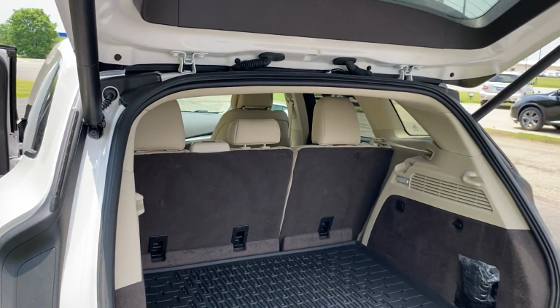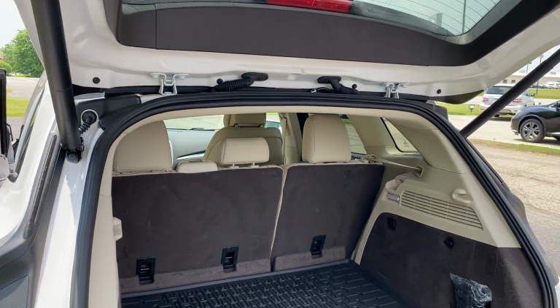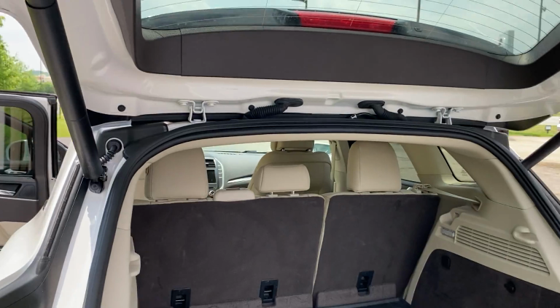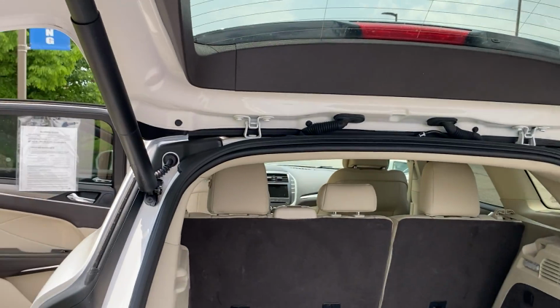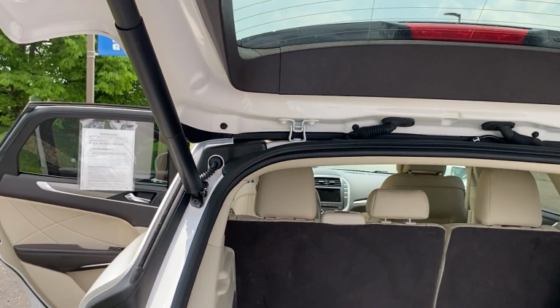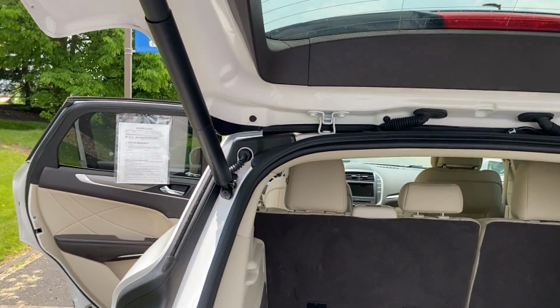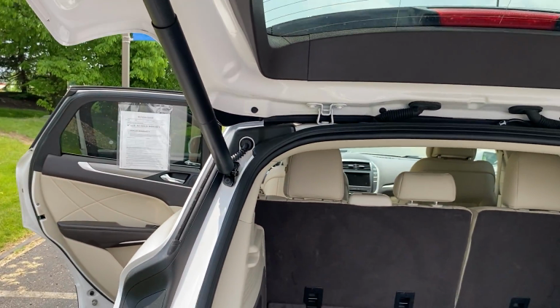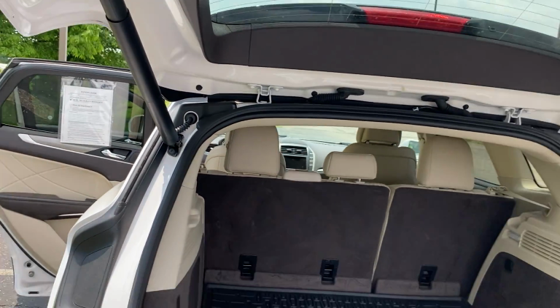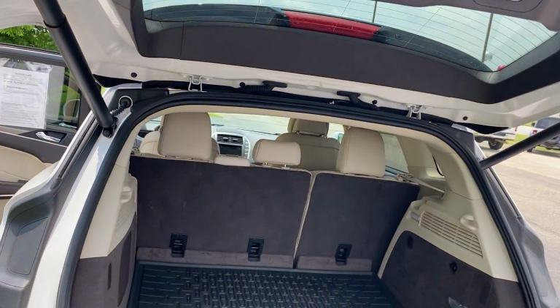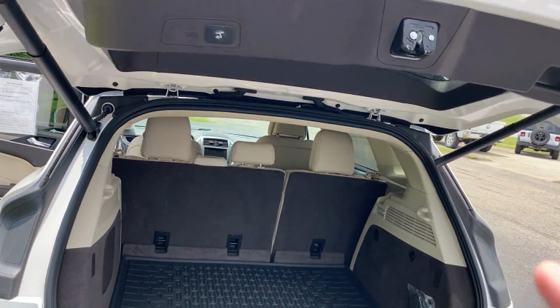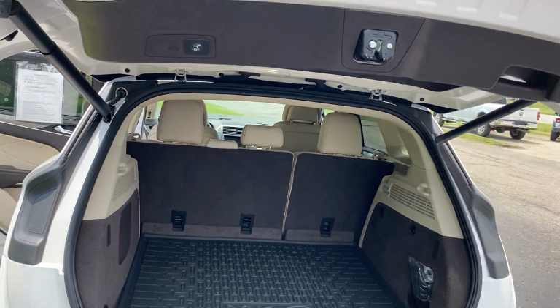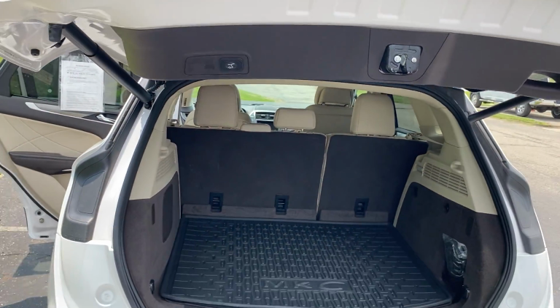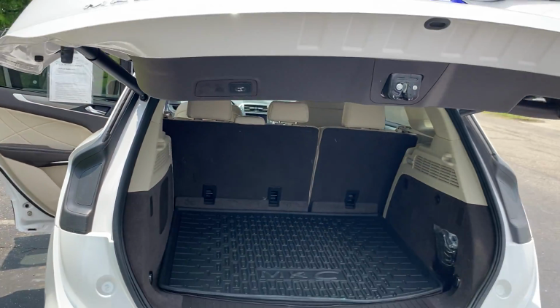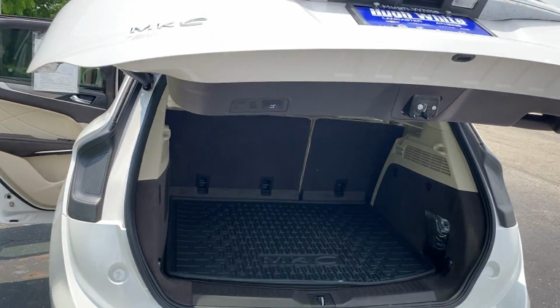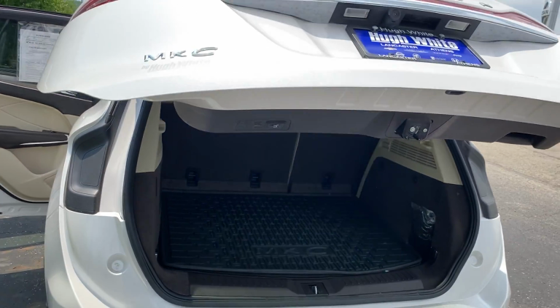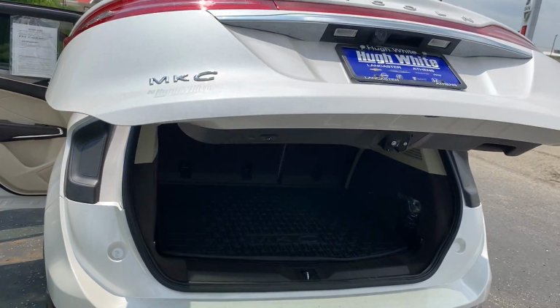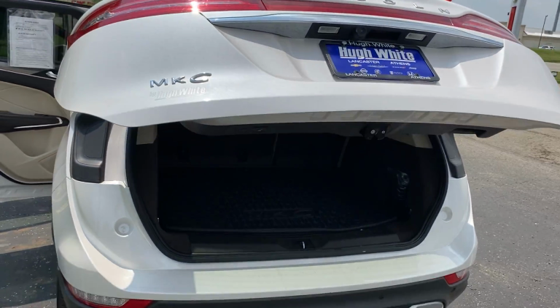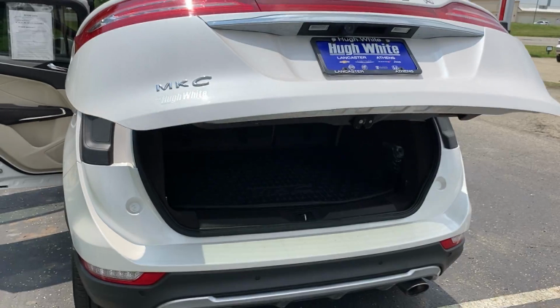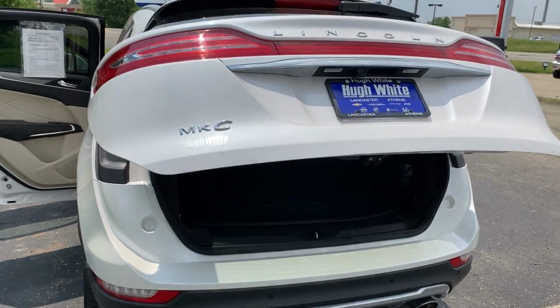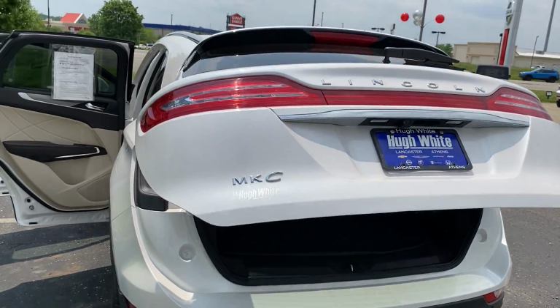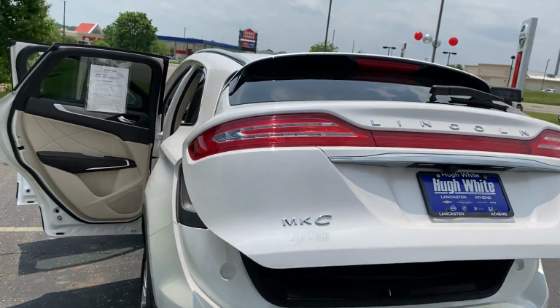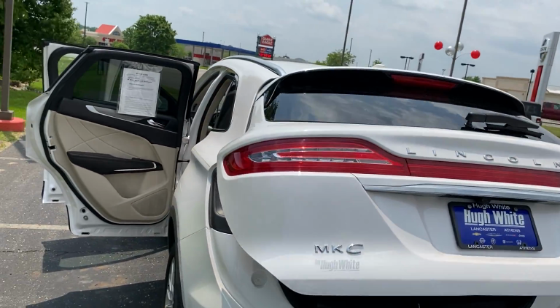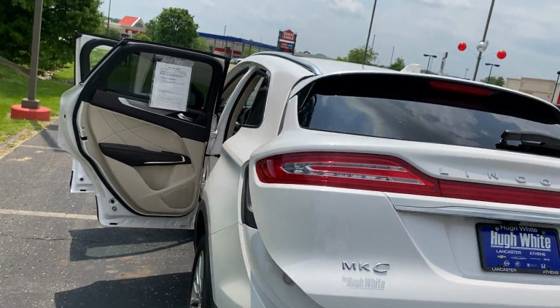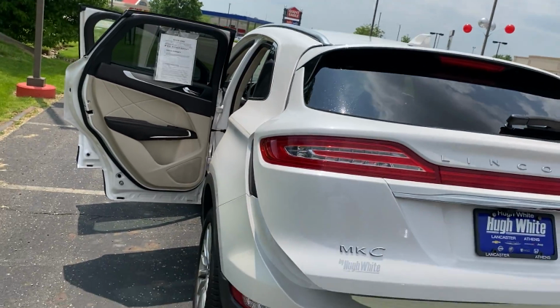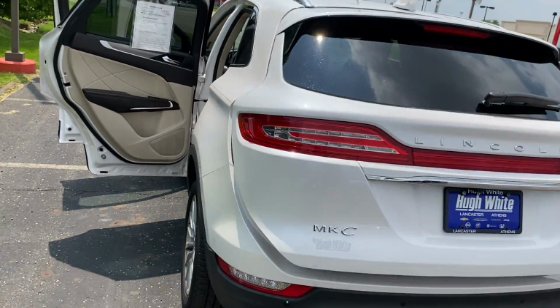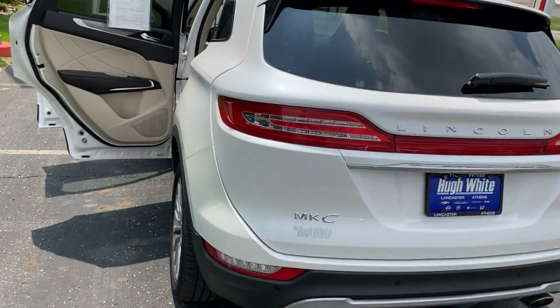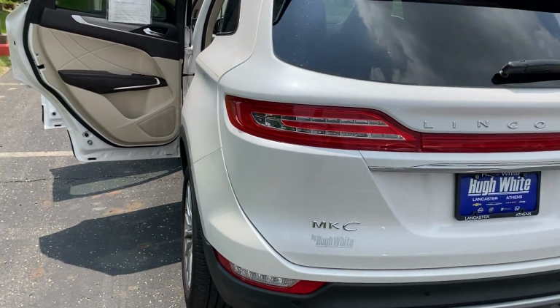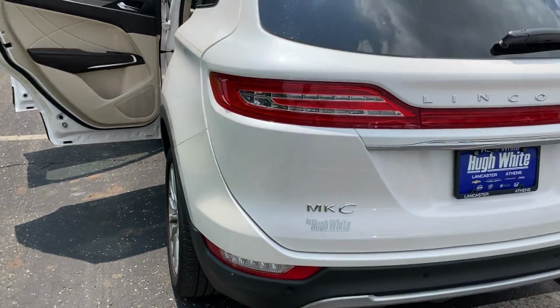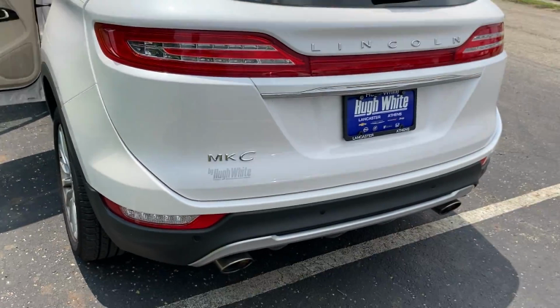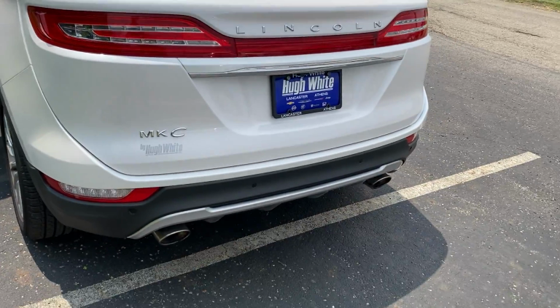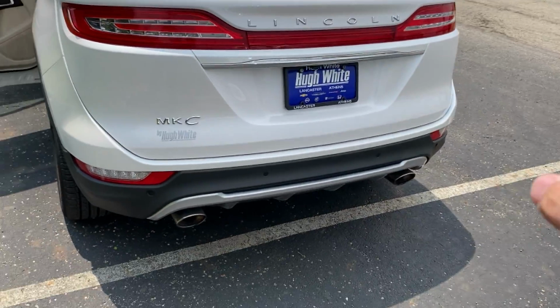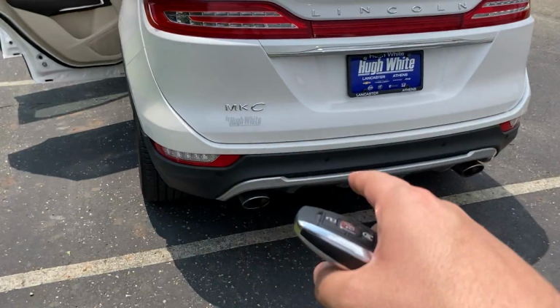You can open and close the trunk lid automatically. I can also go over in person how to set that to your liking — so if you have a garage you're pulling into, it's not smacking the top of your garage door. It's also got dual exhaust with nice chrome sports exhaust tips.